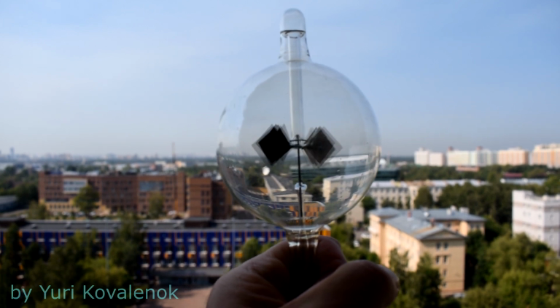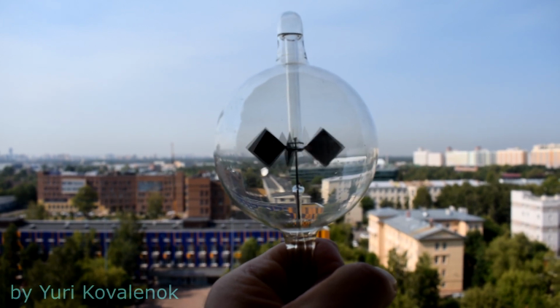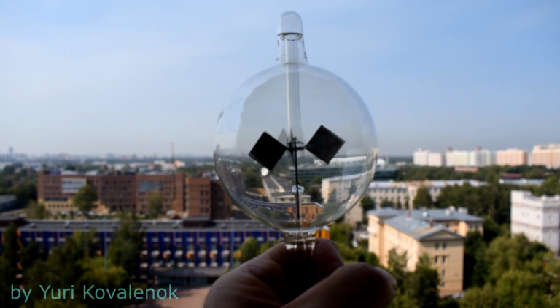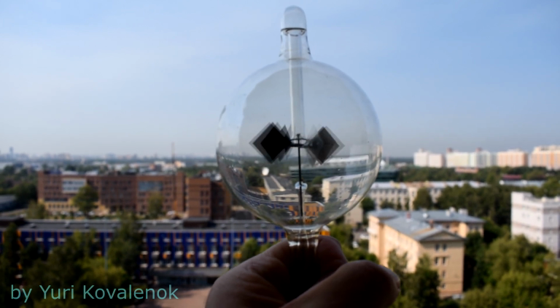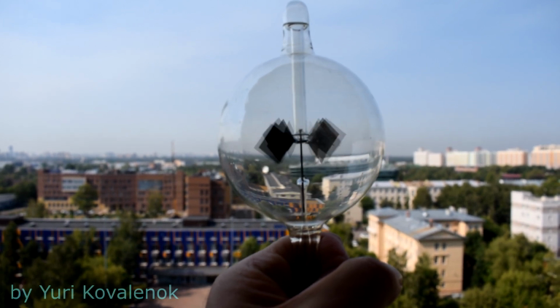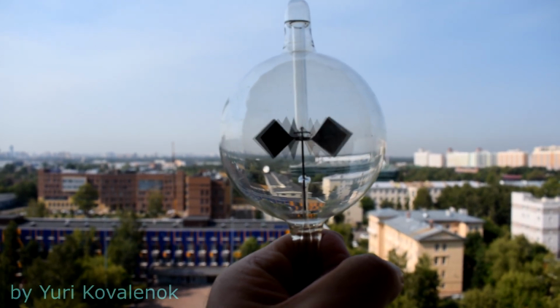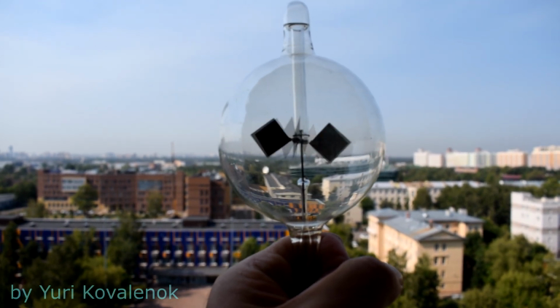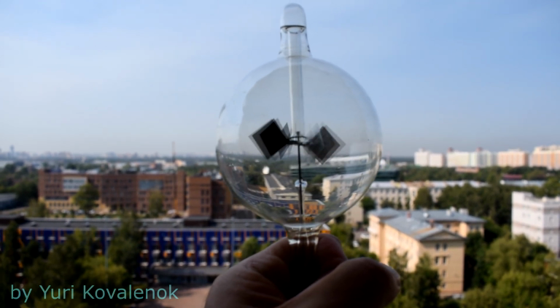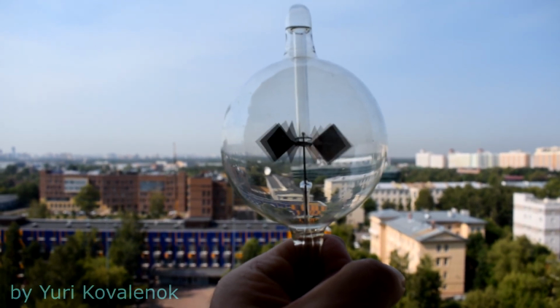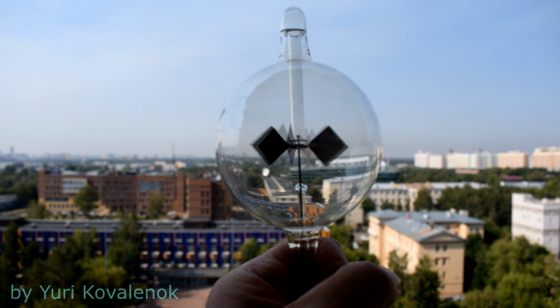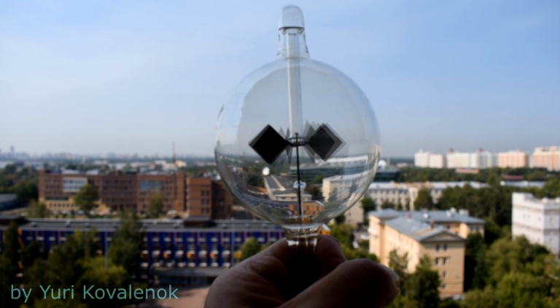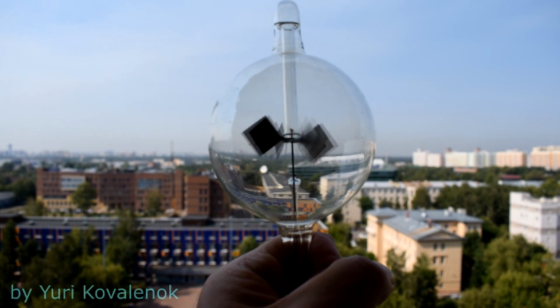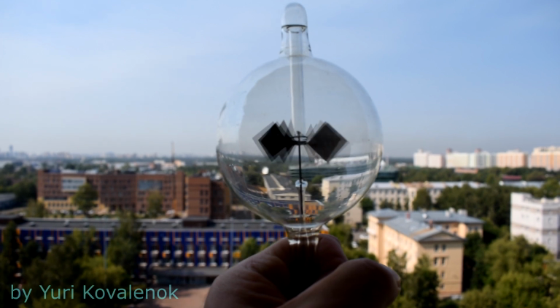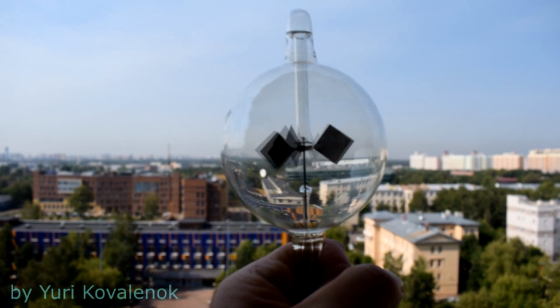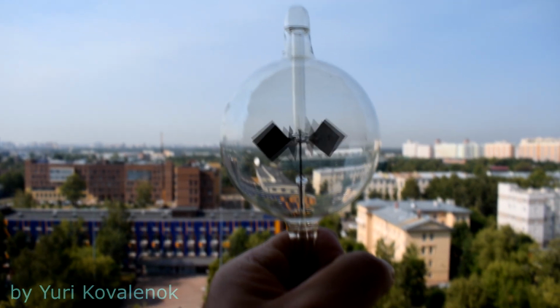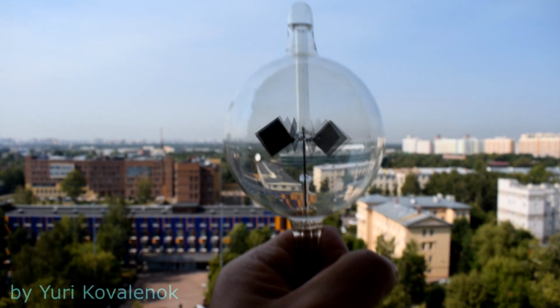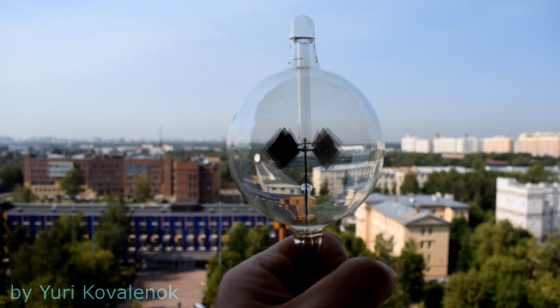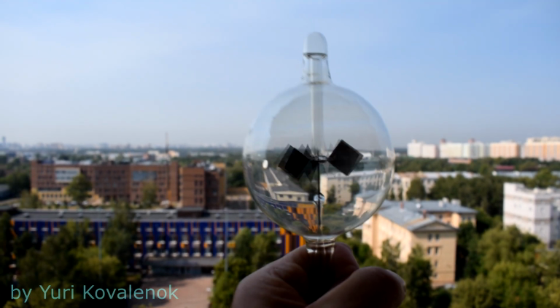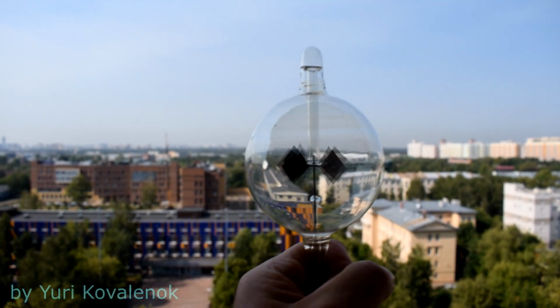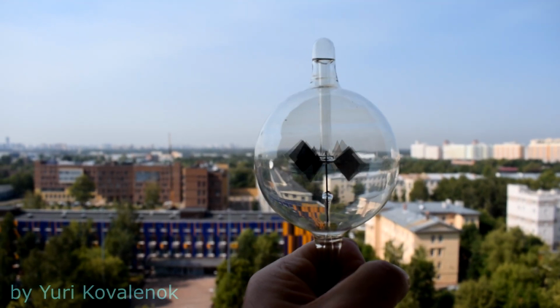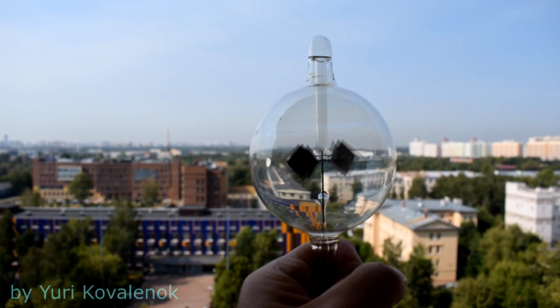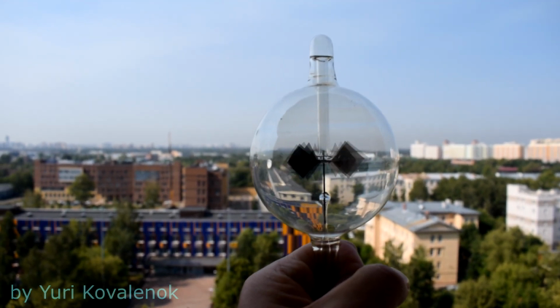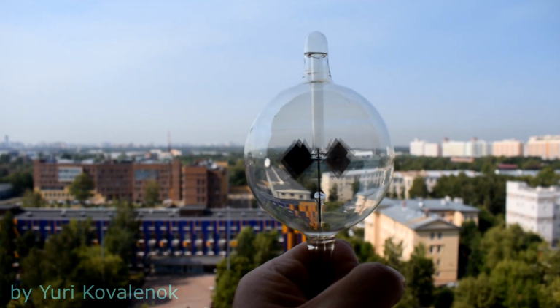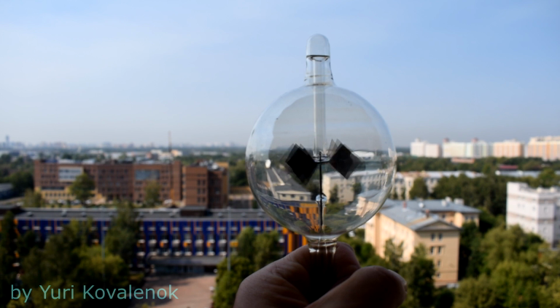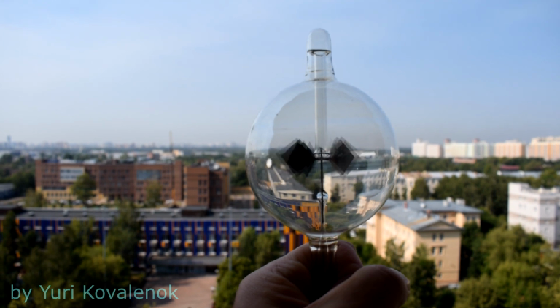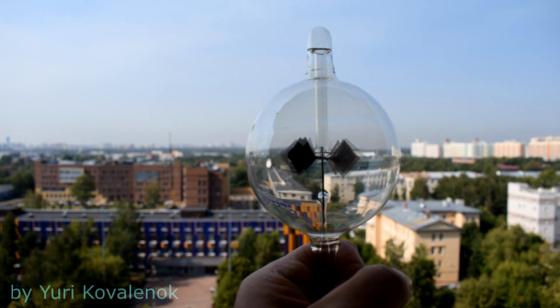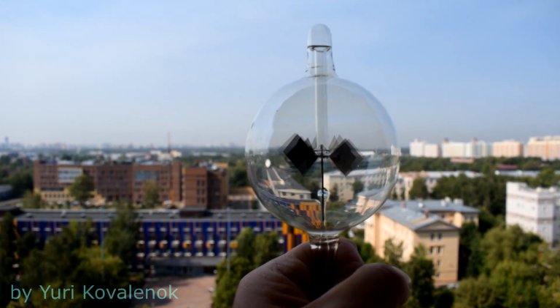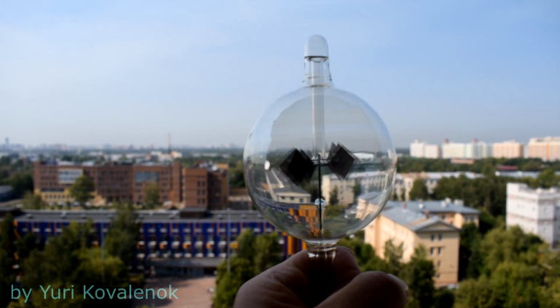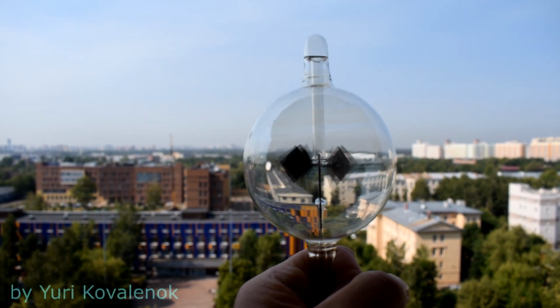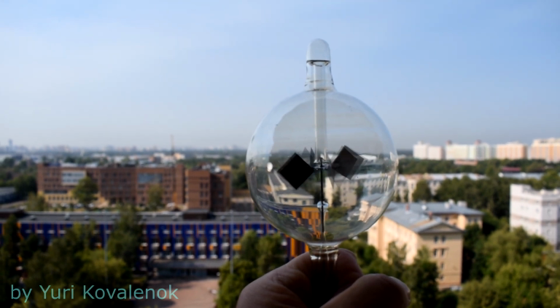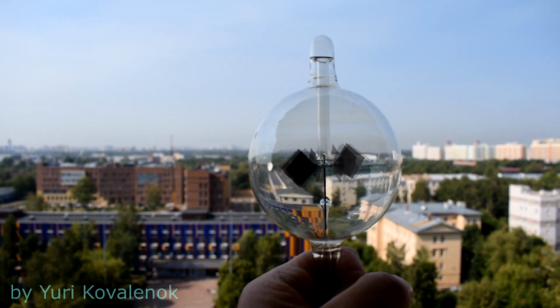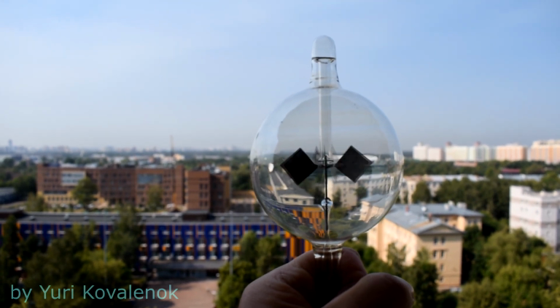Watch this experiment to the end — we spin the radiometer. I say goodbye to you until the next ideas, new projects. All the best. Sincerely, Yuri Kovalent.